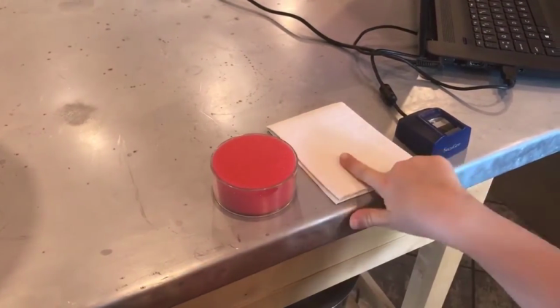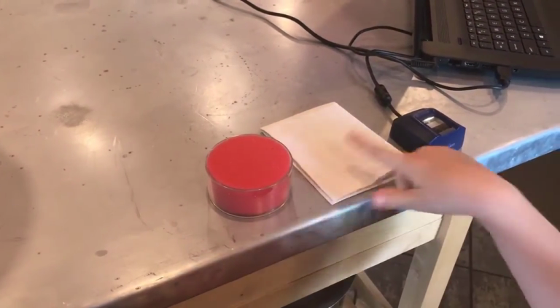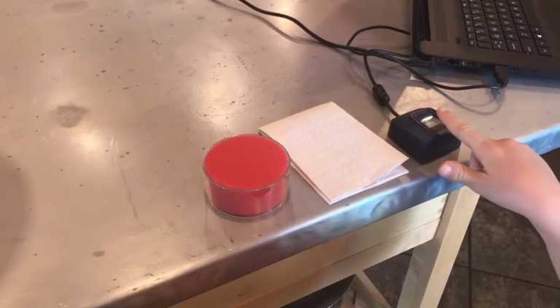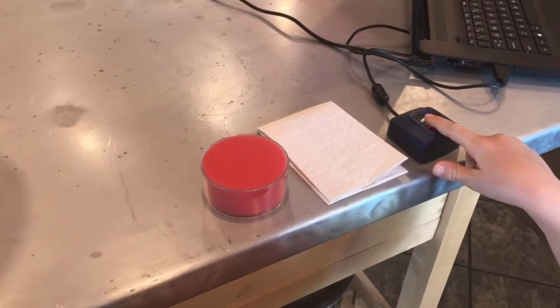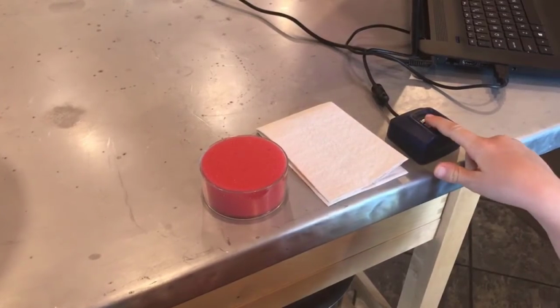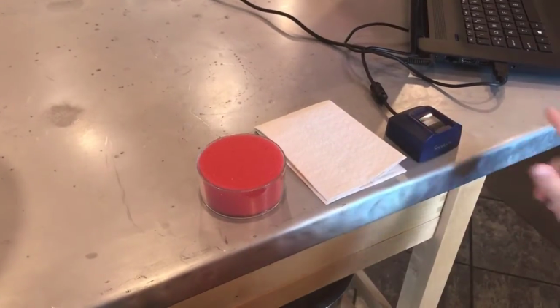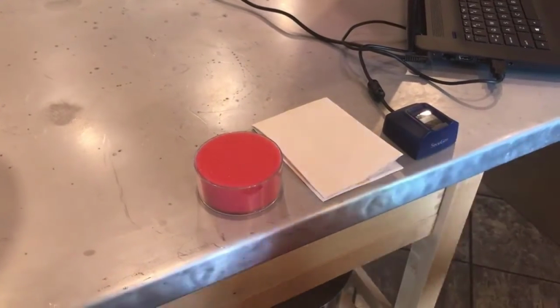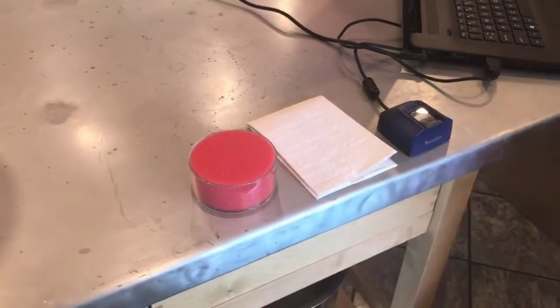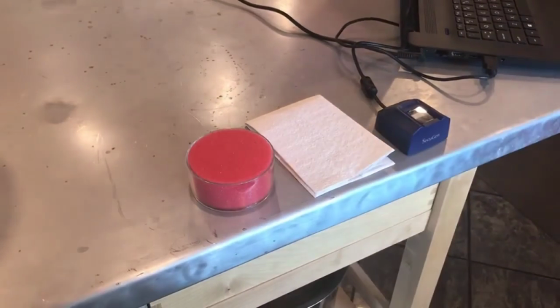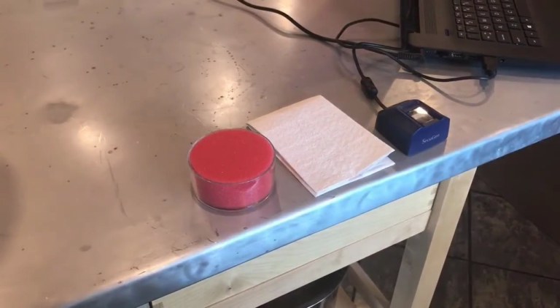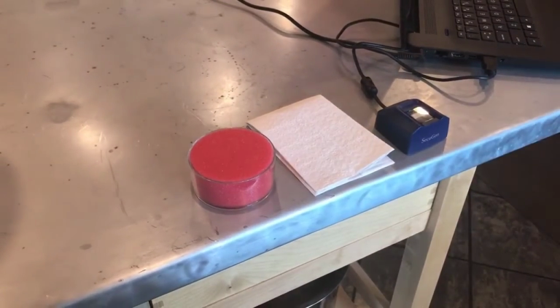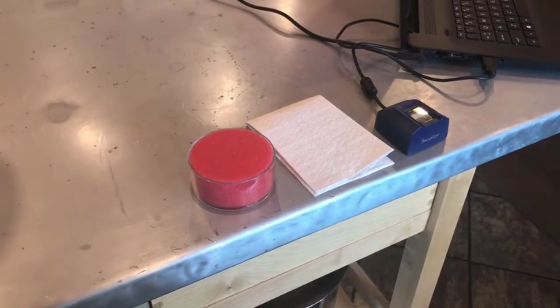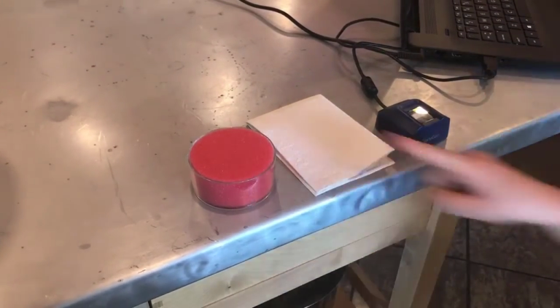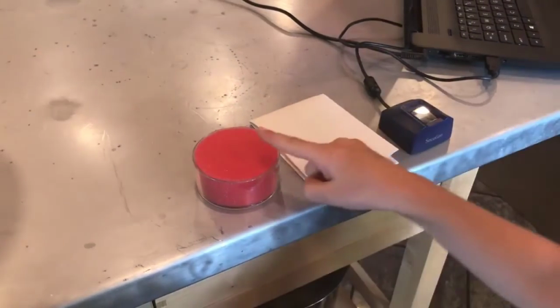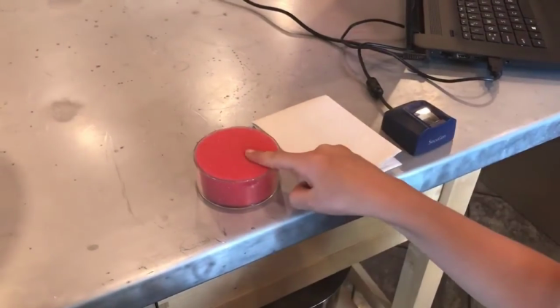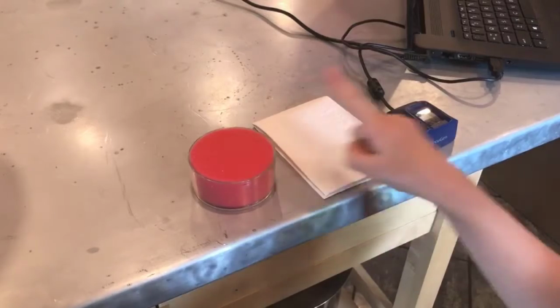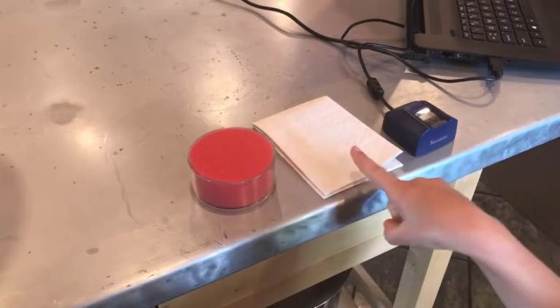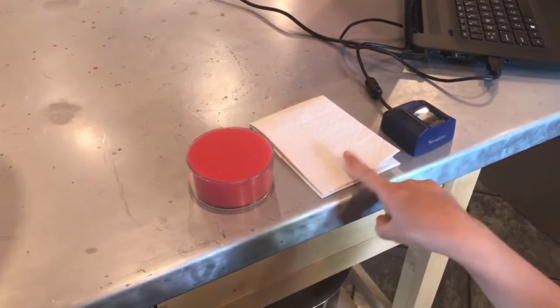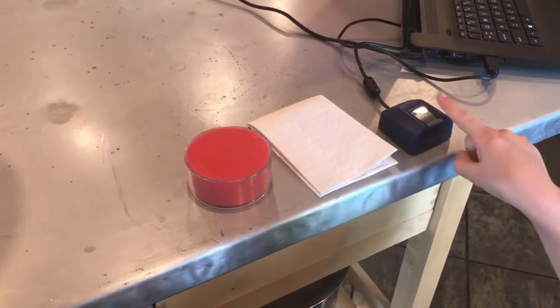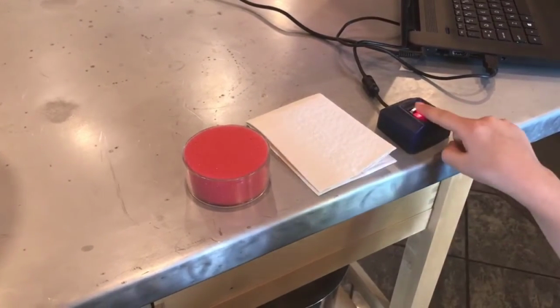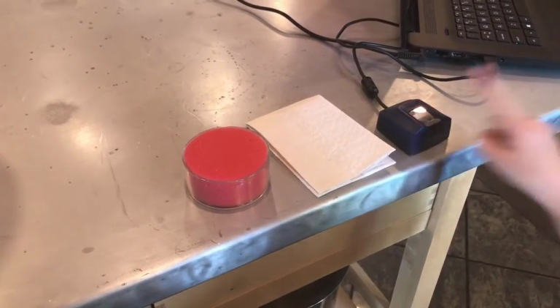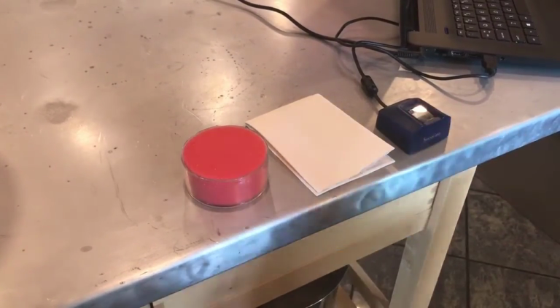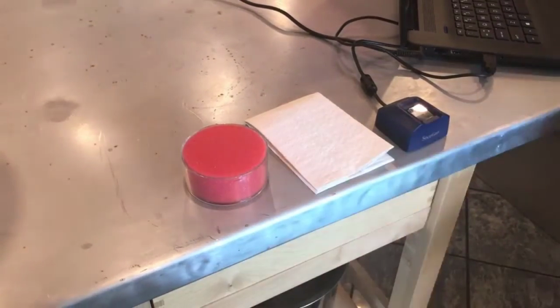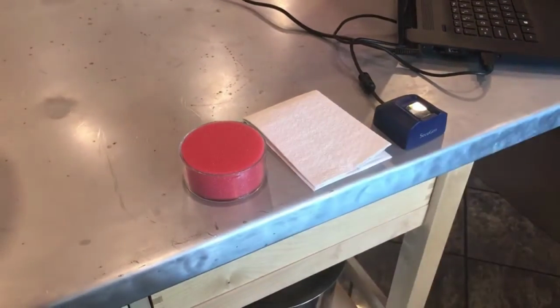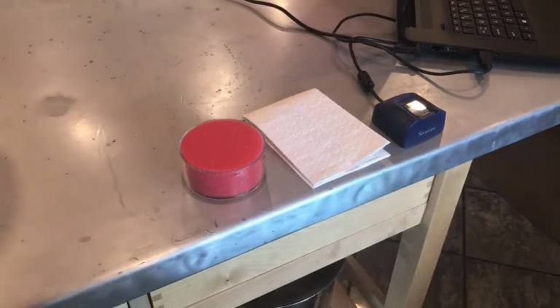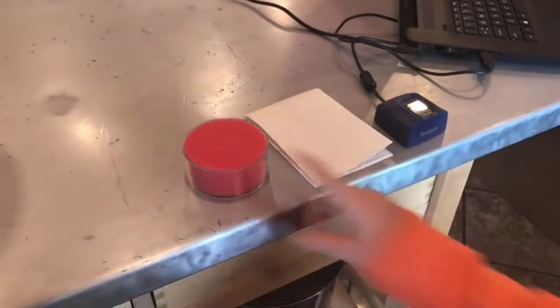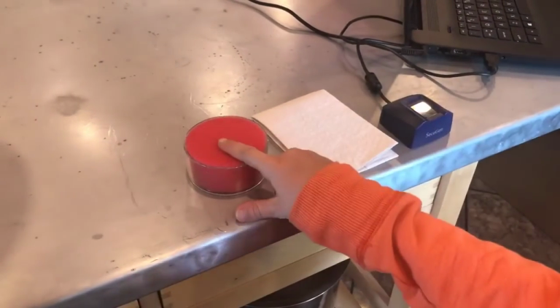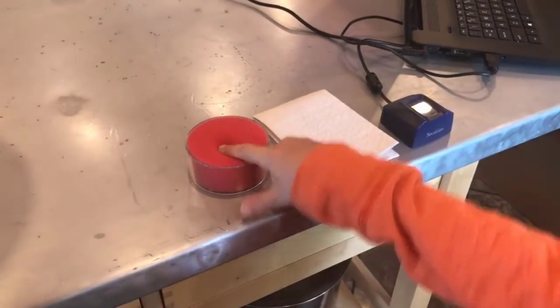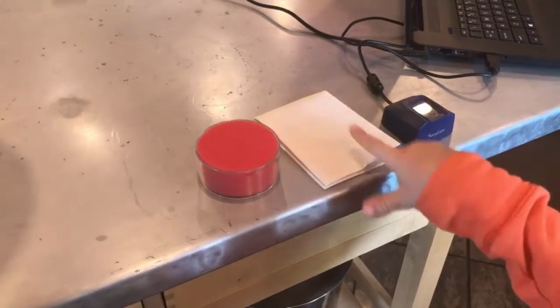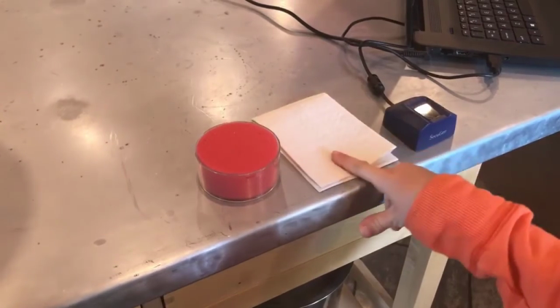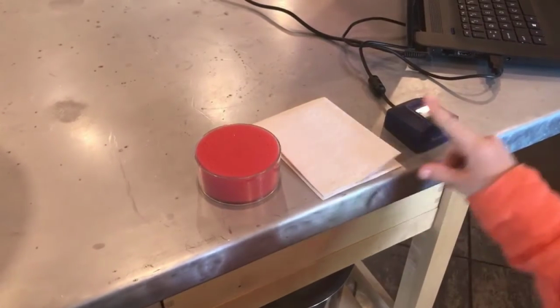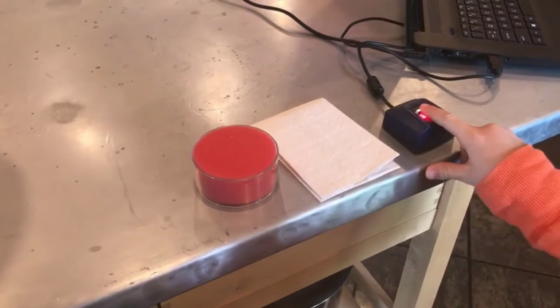It's easy to clean your finger scanners with a spritz of an alcohol solution. It's also easy to have each person touch an alcohol sponge to clean their finger, touch a paper towel to dry their finger, and then scan.